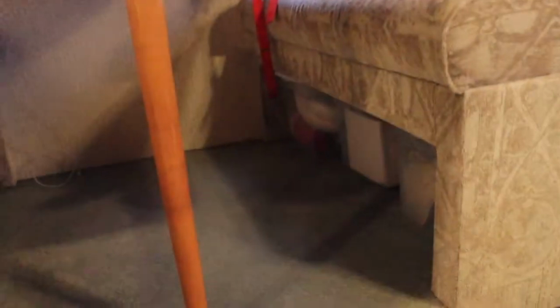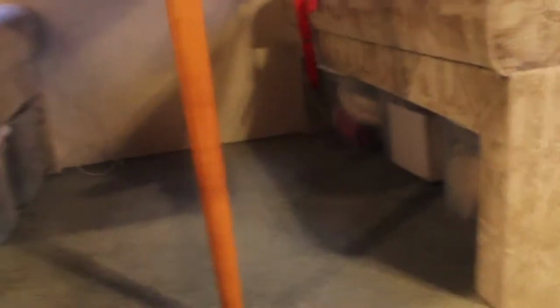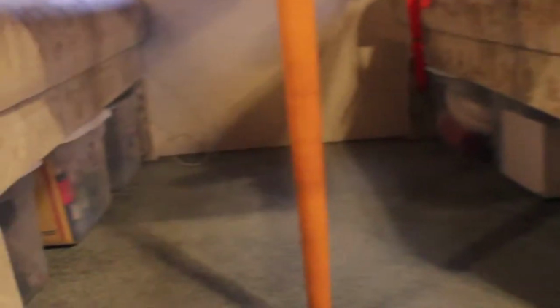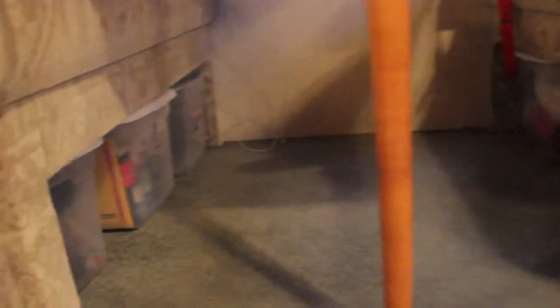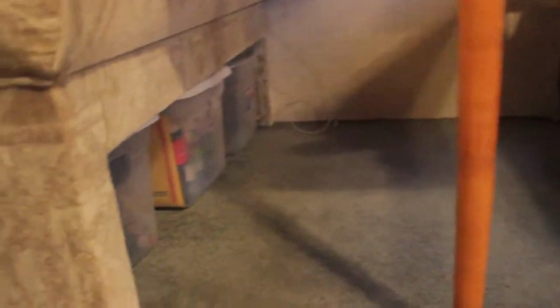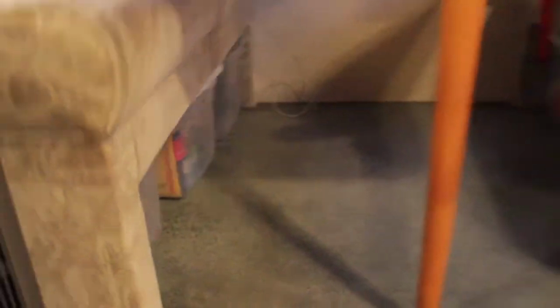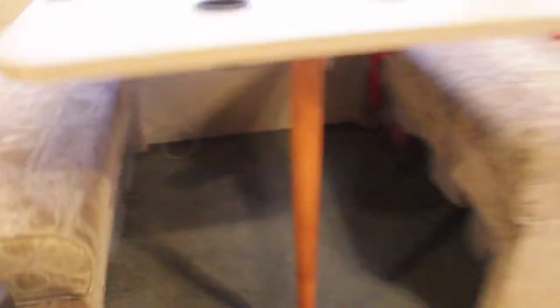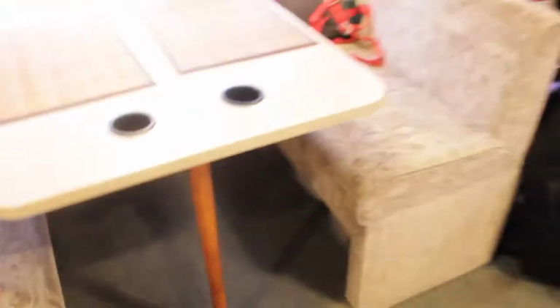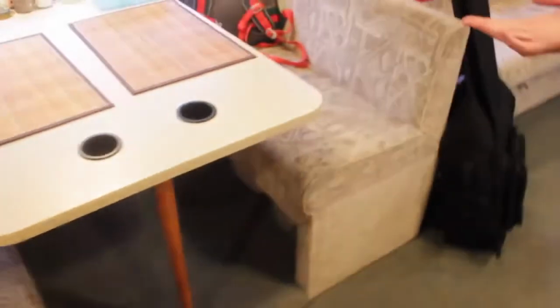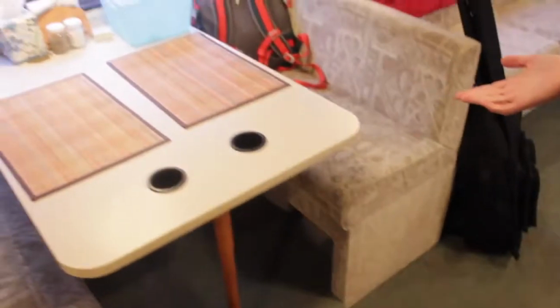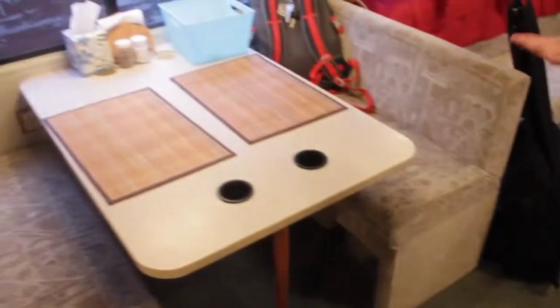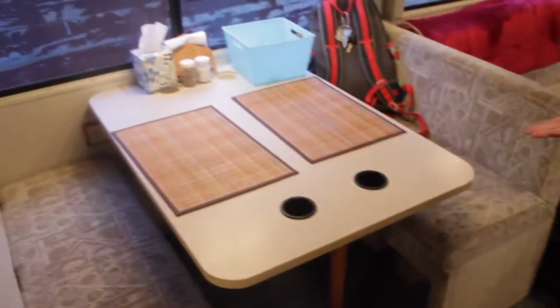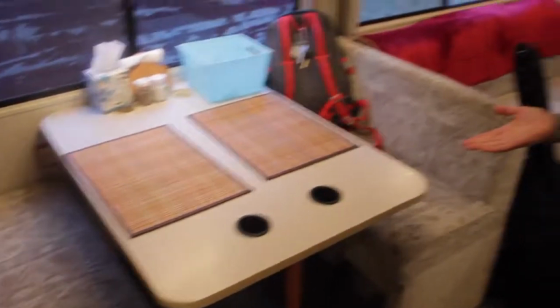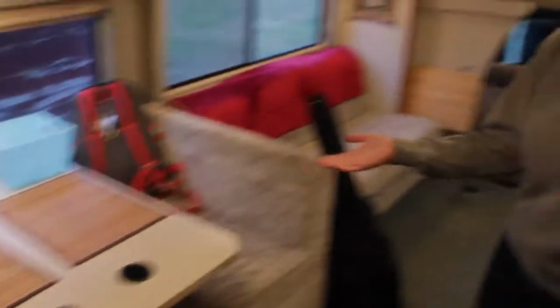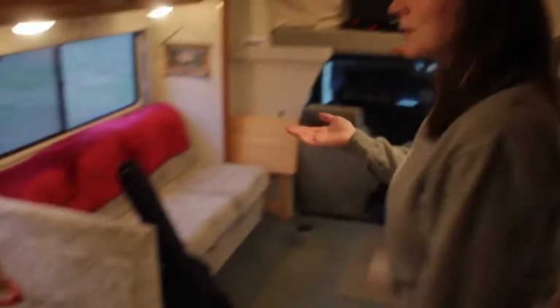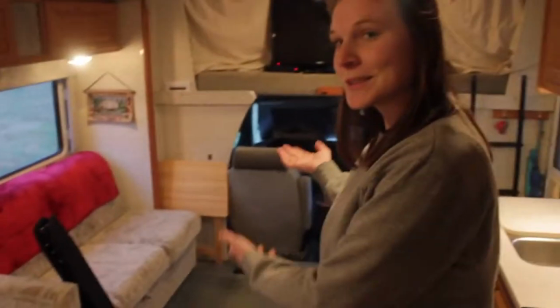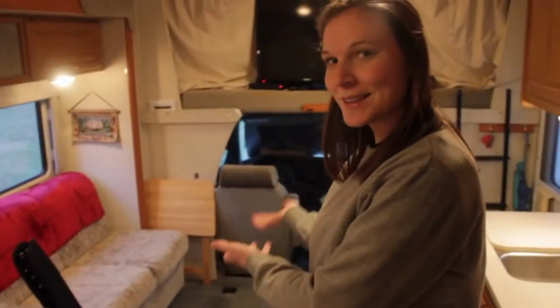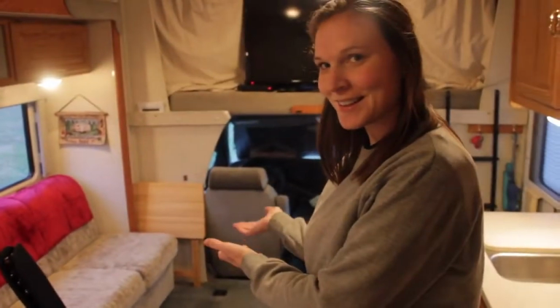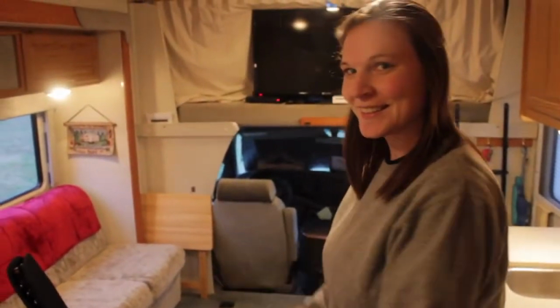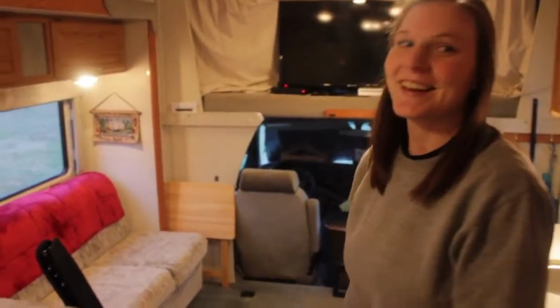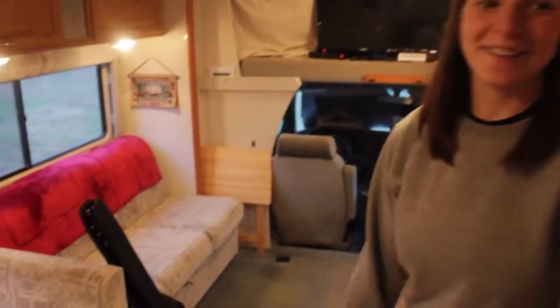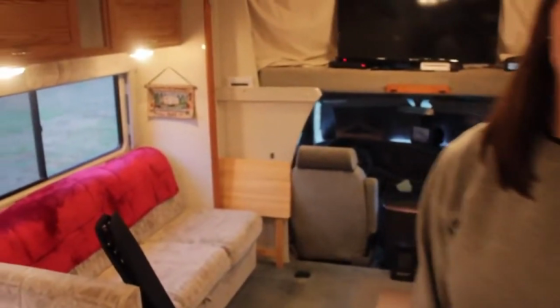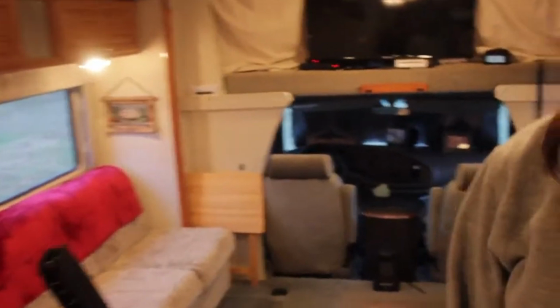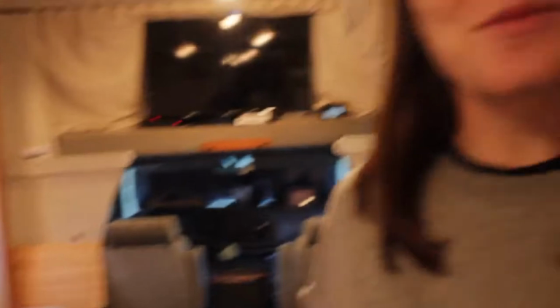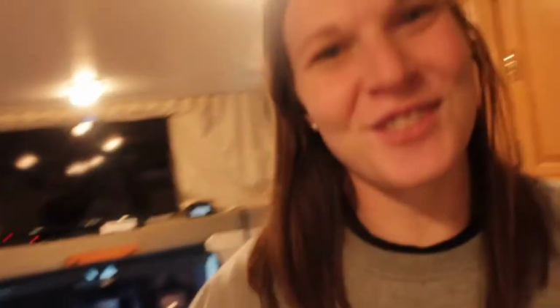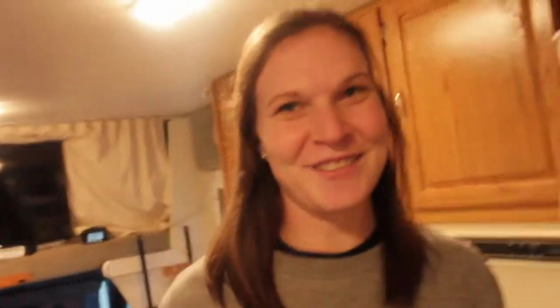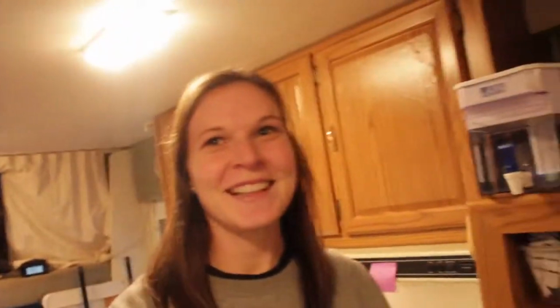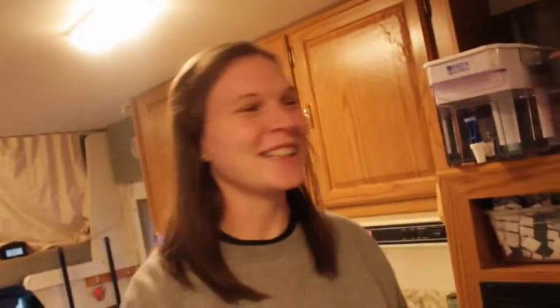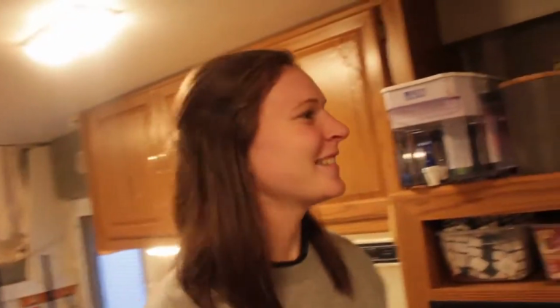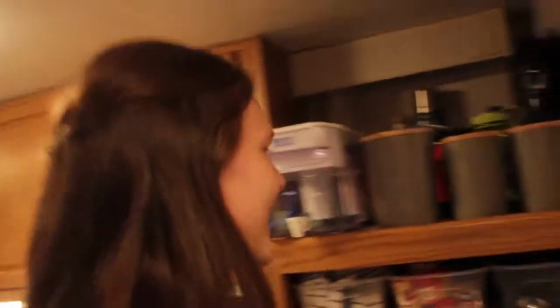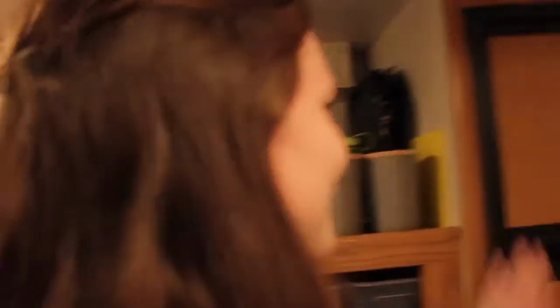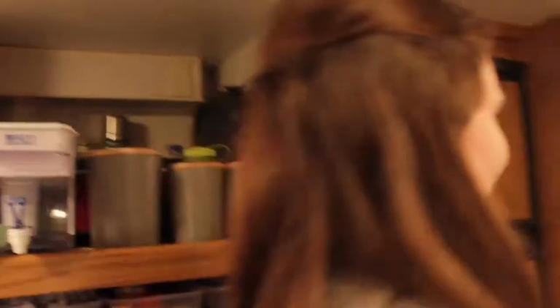That does lead me to our dining room, which is here, and our living room, which is there — all within just a moment's reach. Convenient. And this is our fridge.